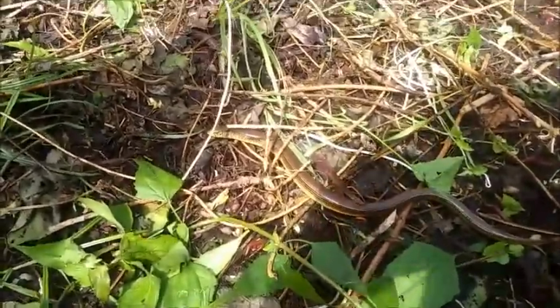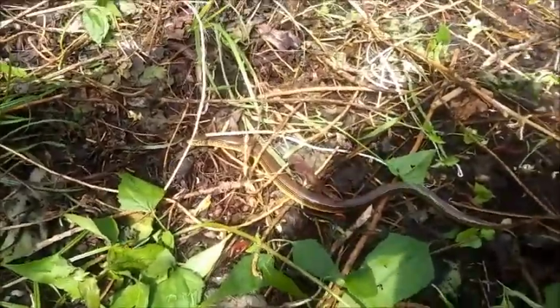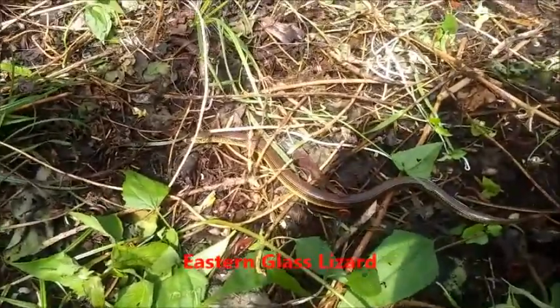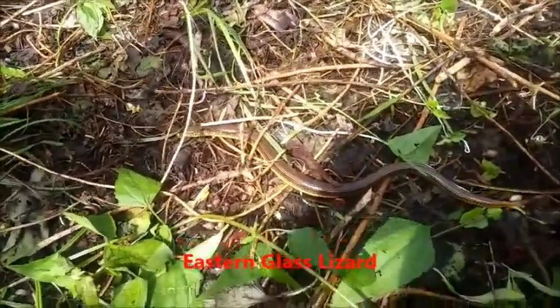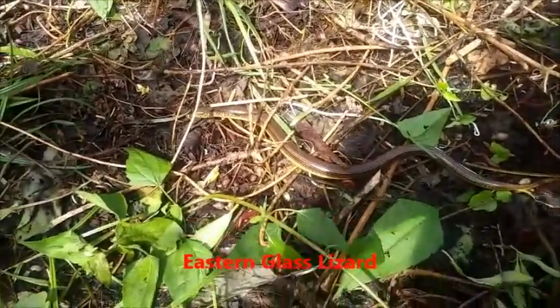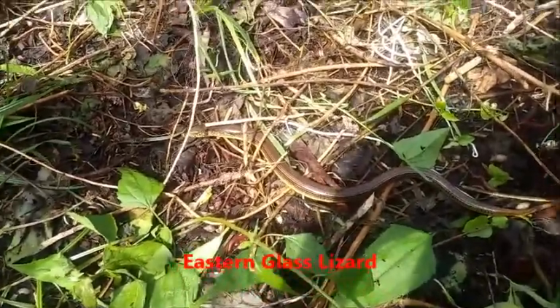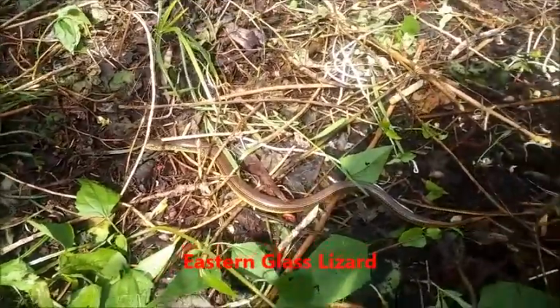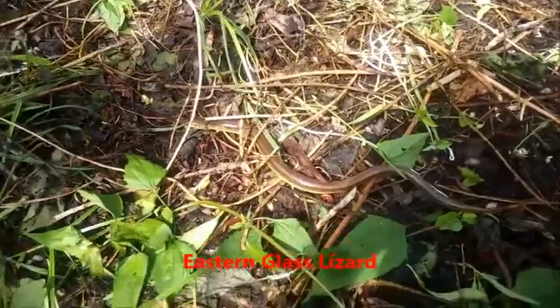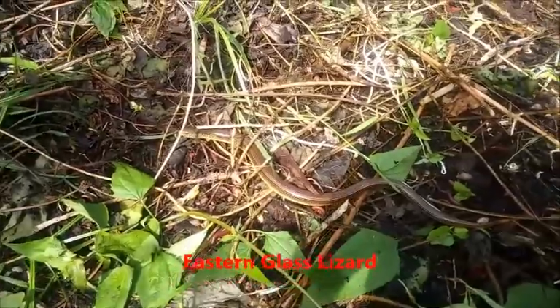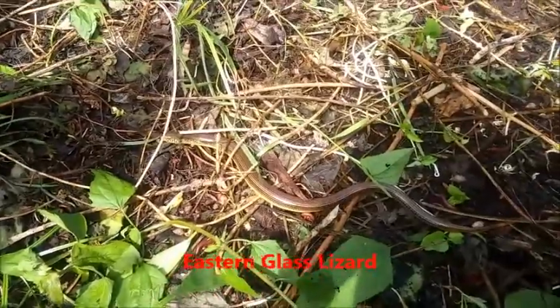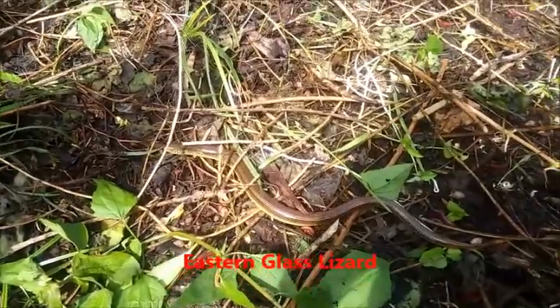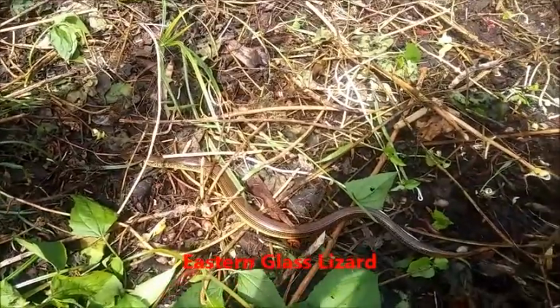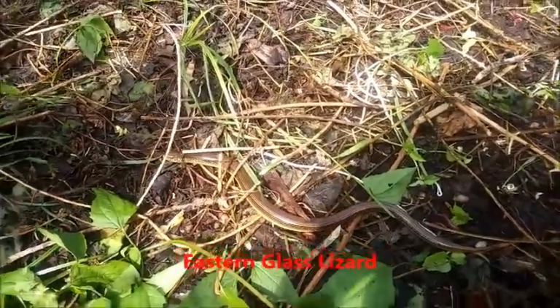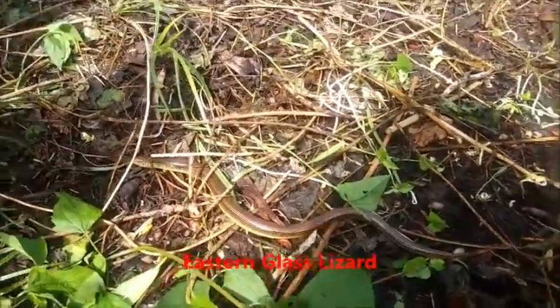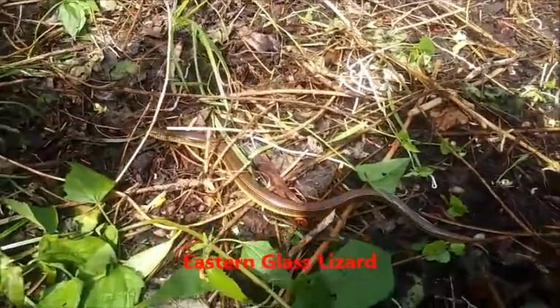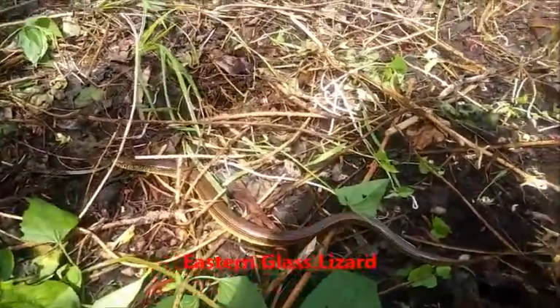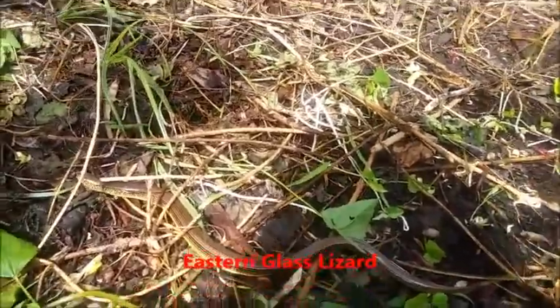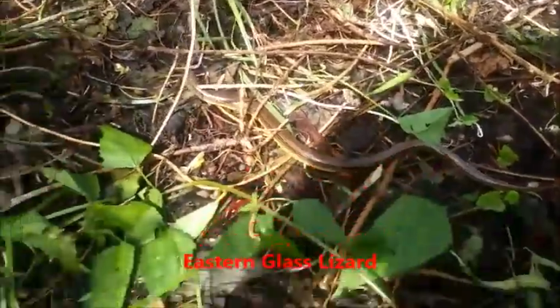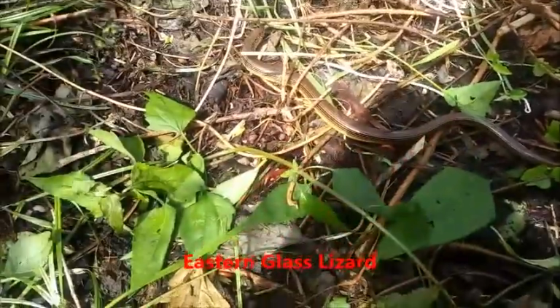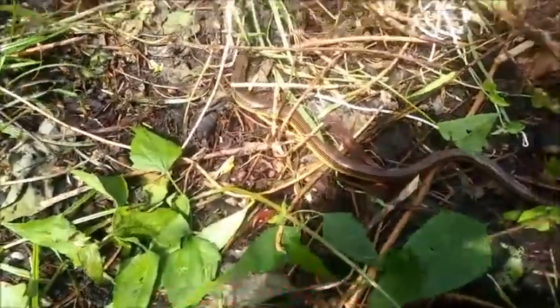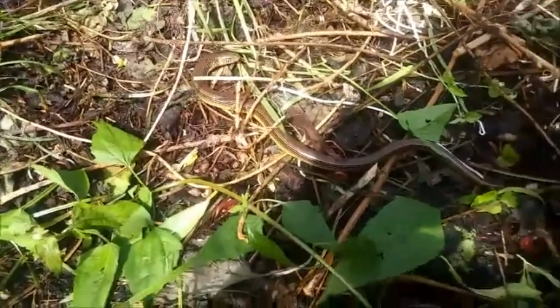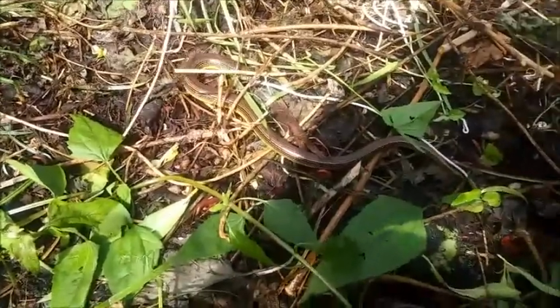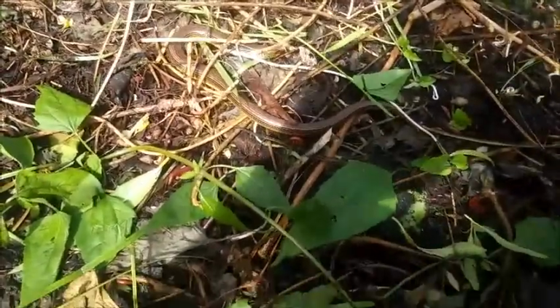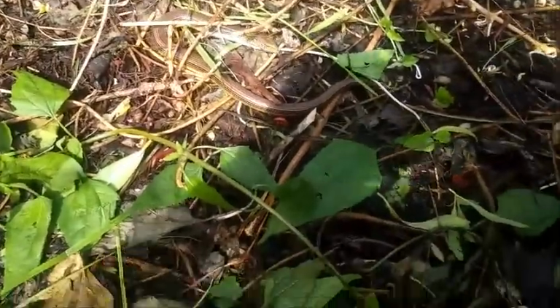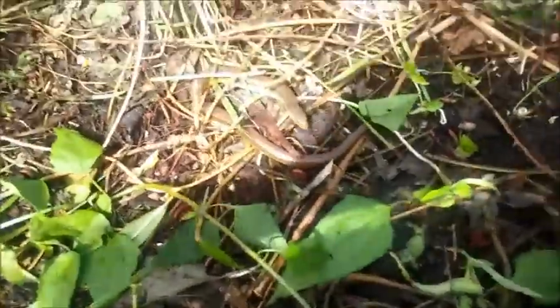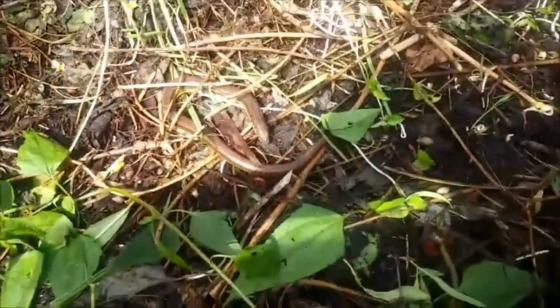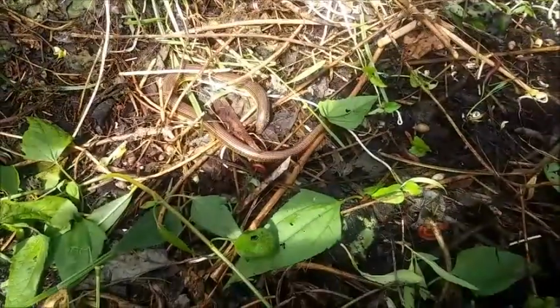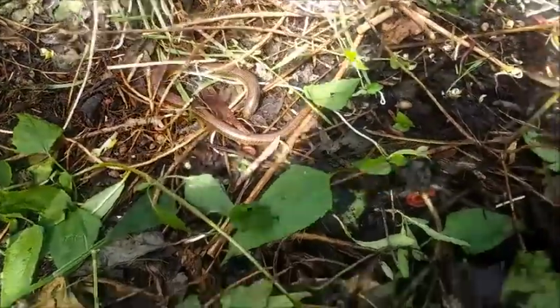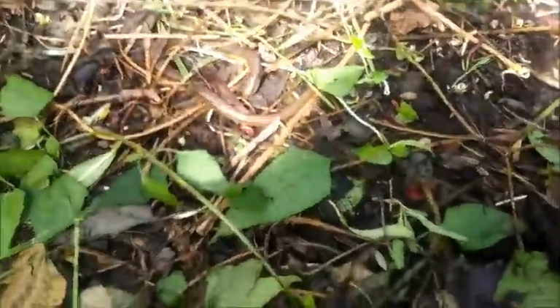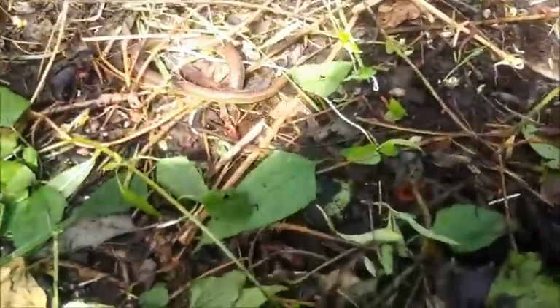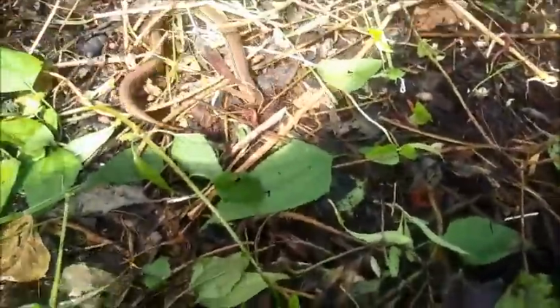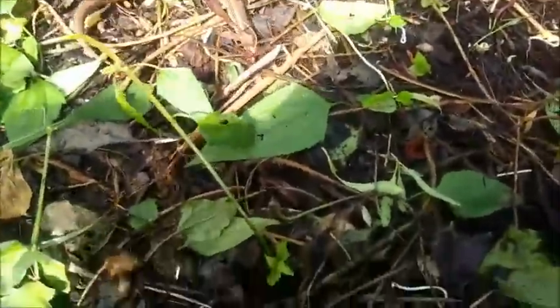Yeah, these are lizards. They don't have legs. They don't have legs, but they also don't have ventral scales. That means that they actually can't crawl on upright surfaces.